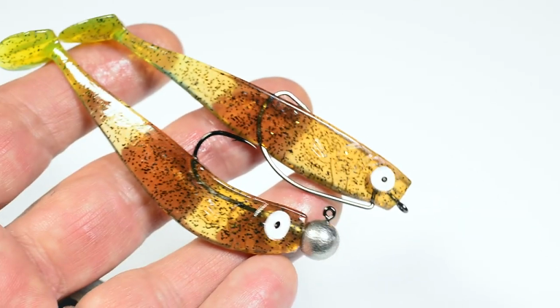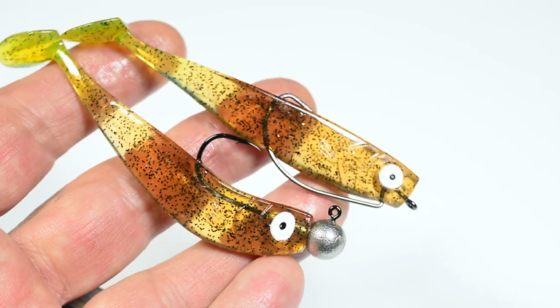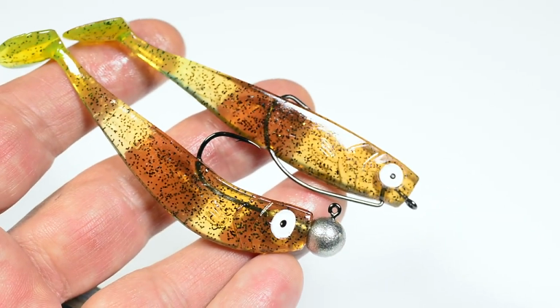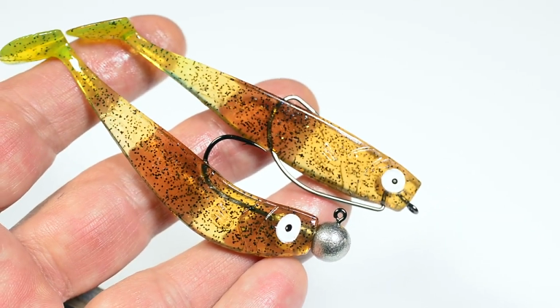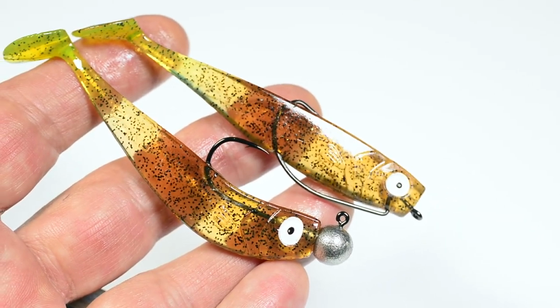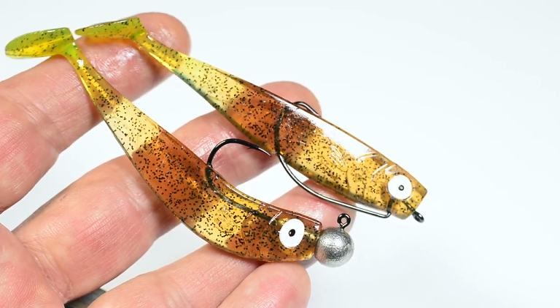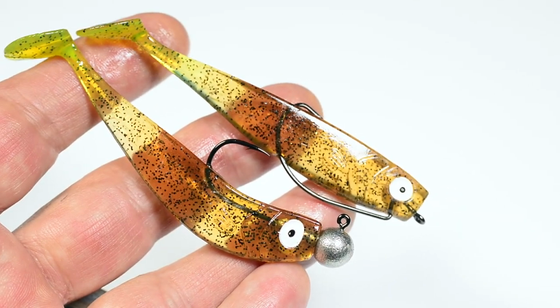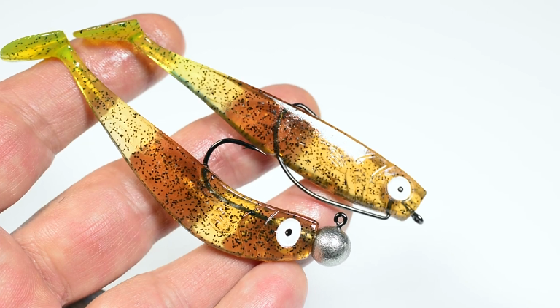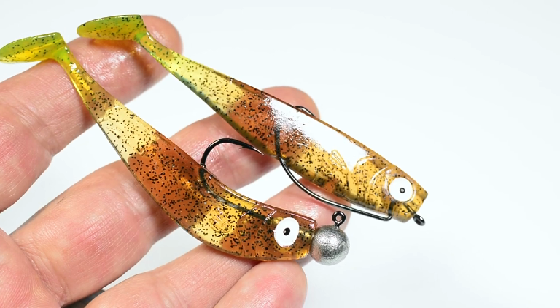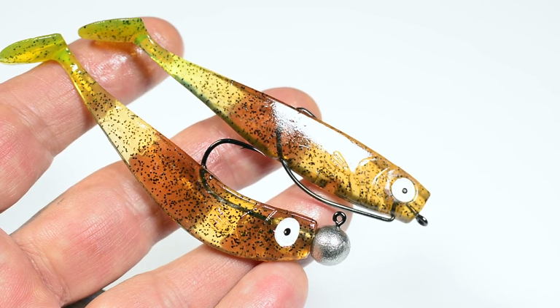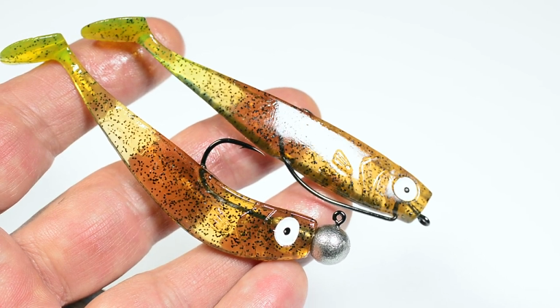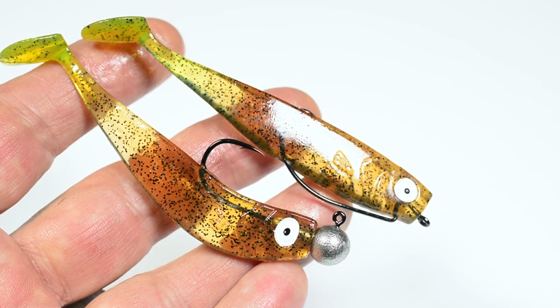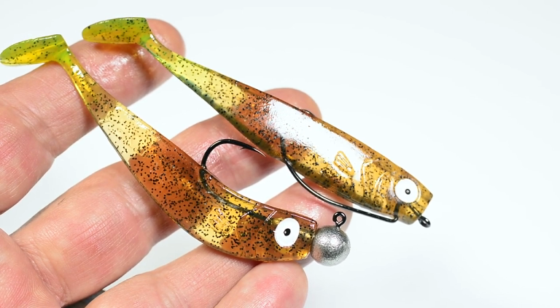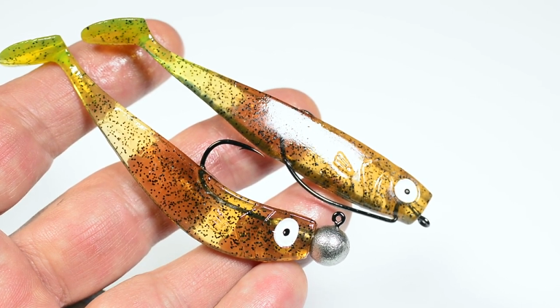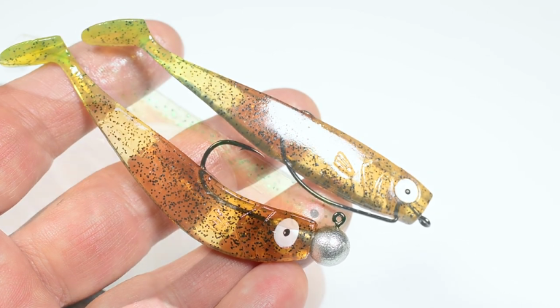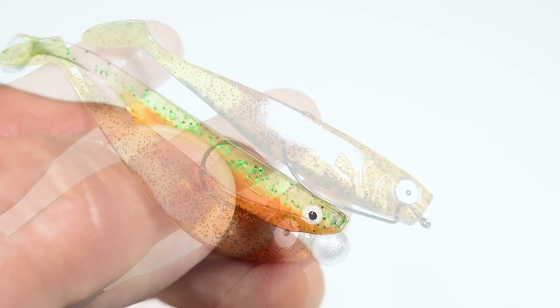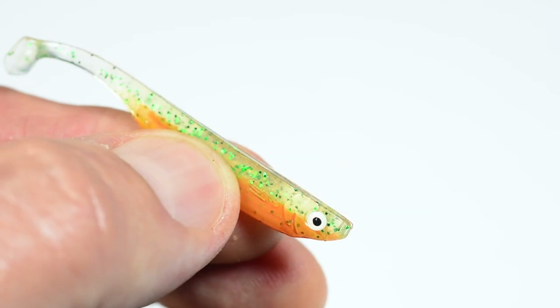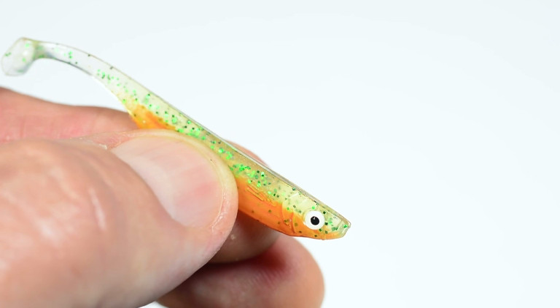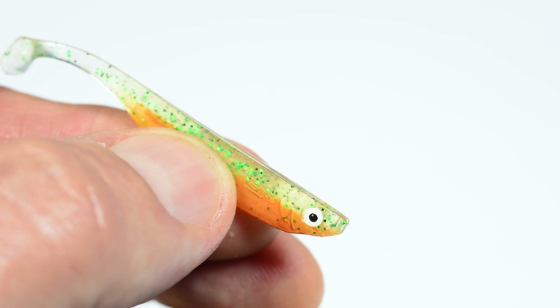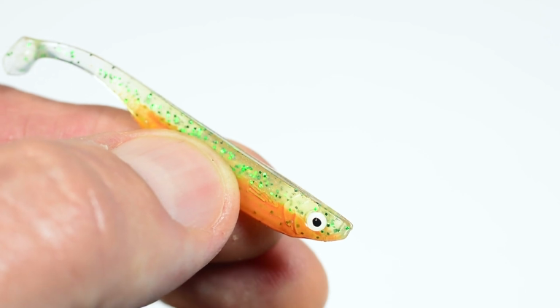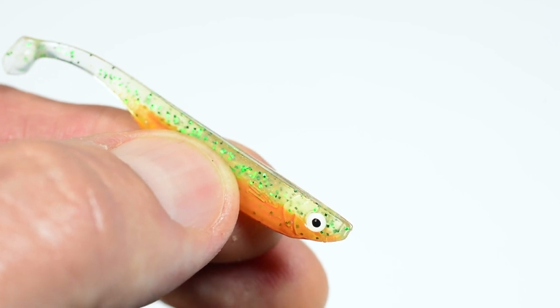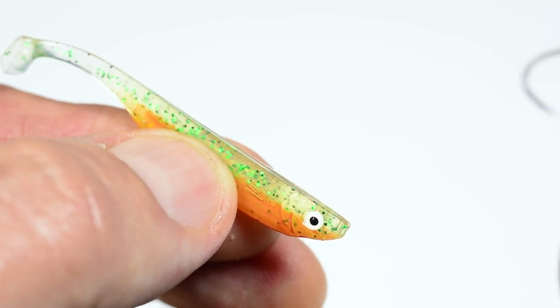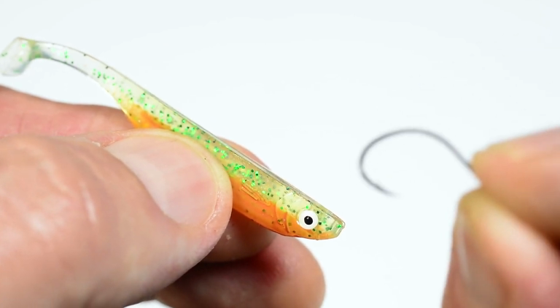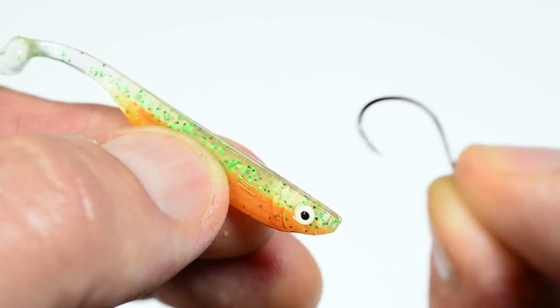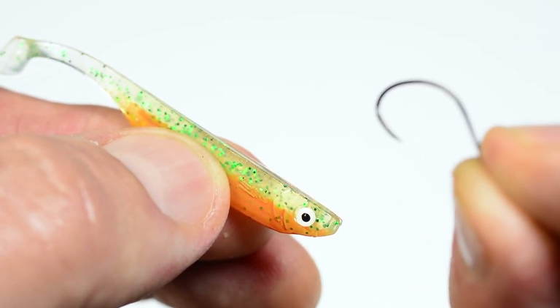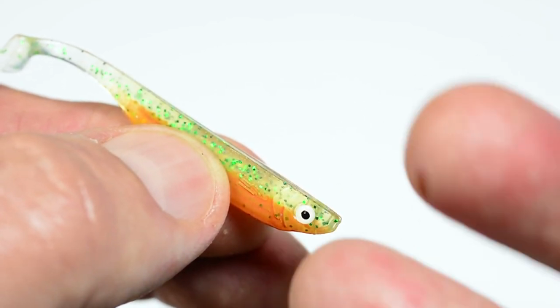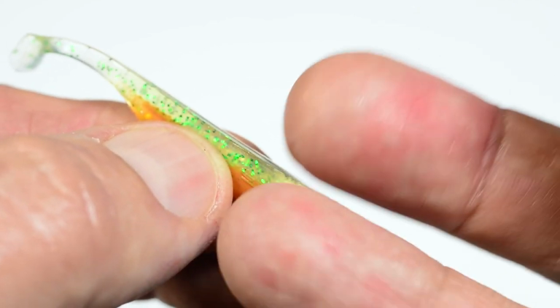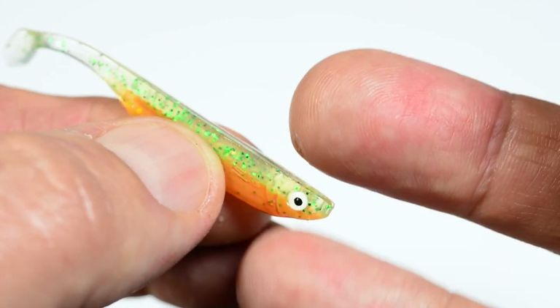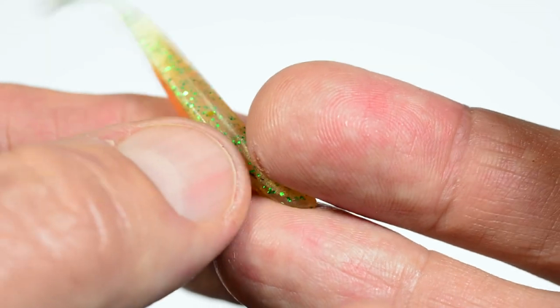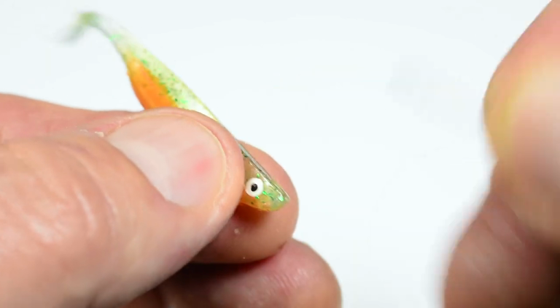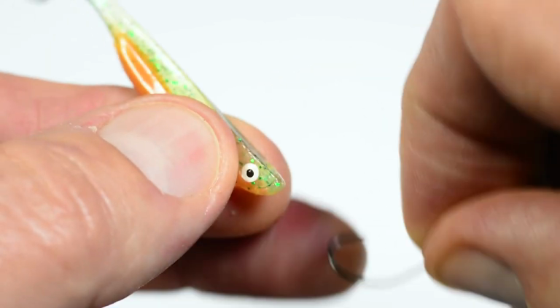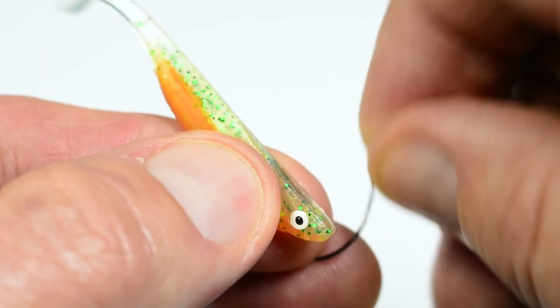You can also rig a shad texter style for finesse performance, or nose hook it on a standard single hook for drop shotting, split shot rigs, or other finesse techniques.